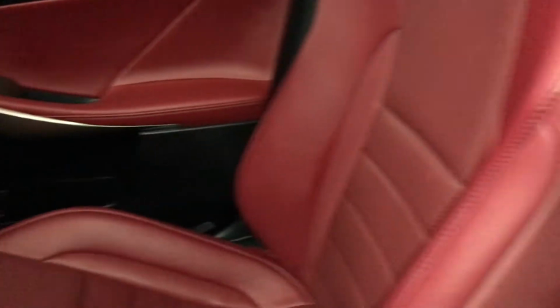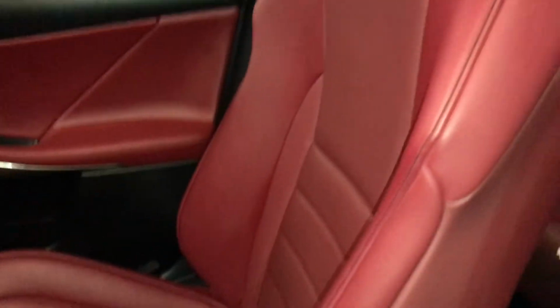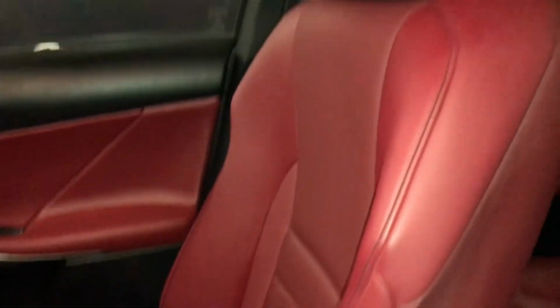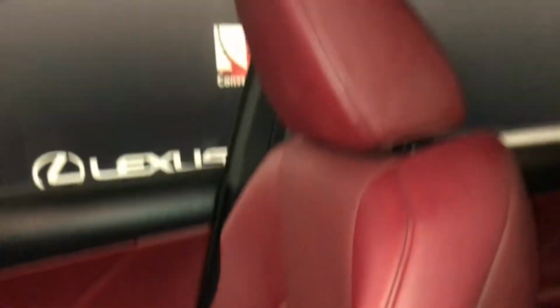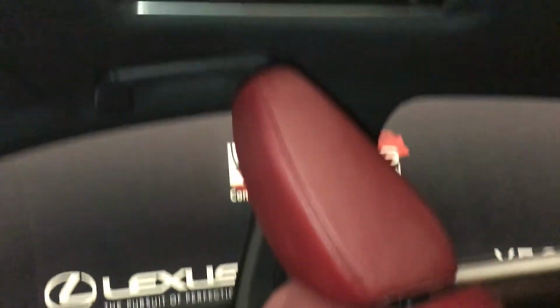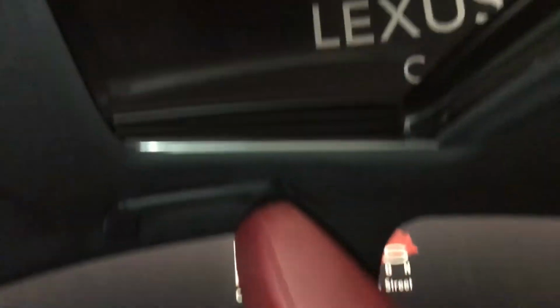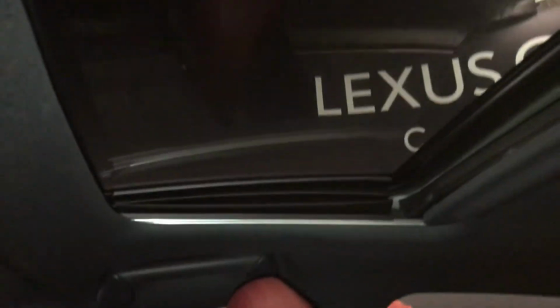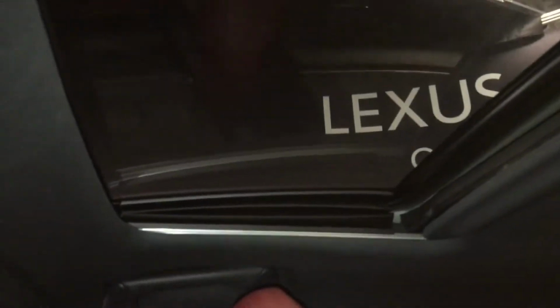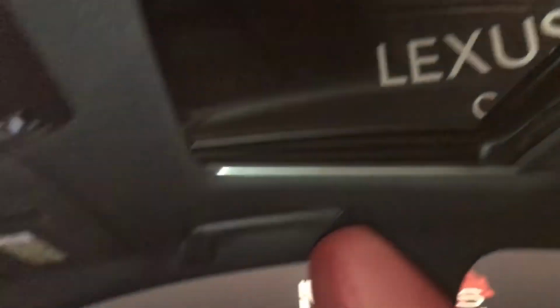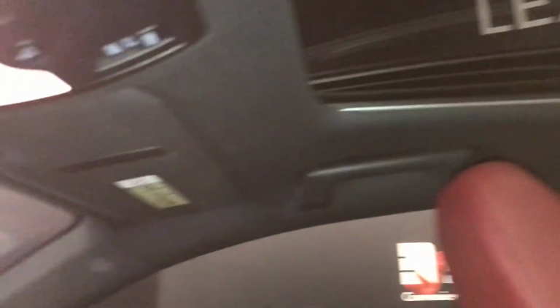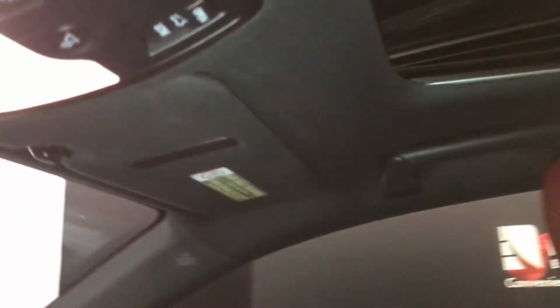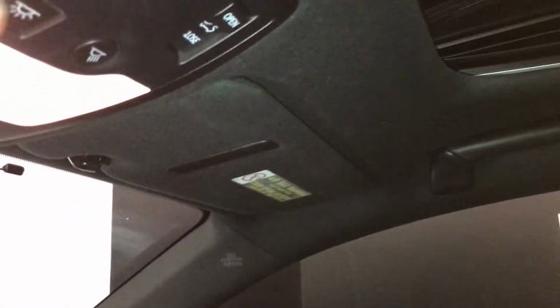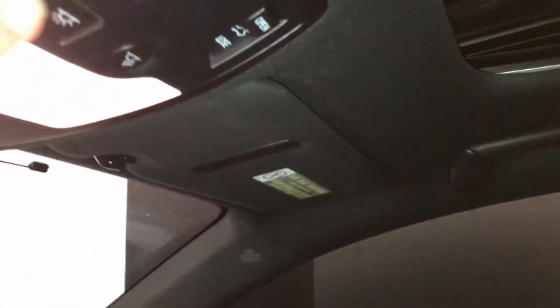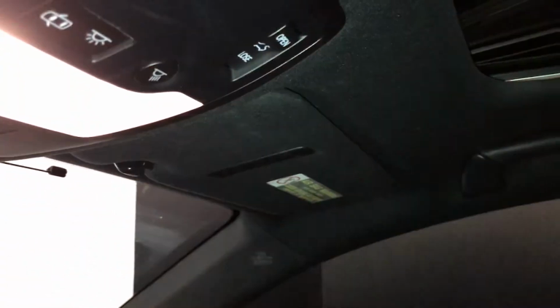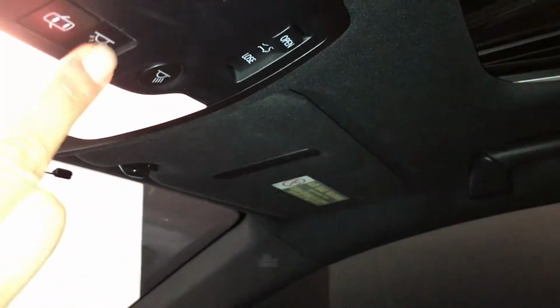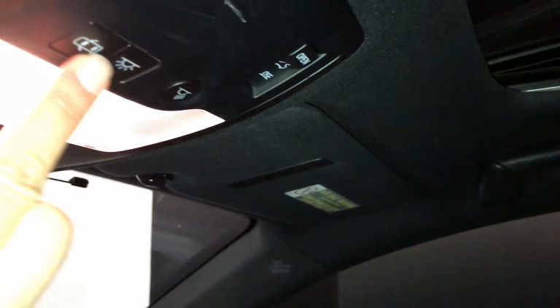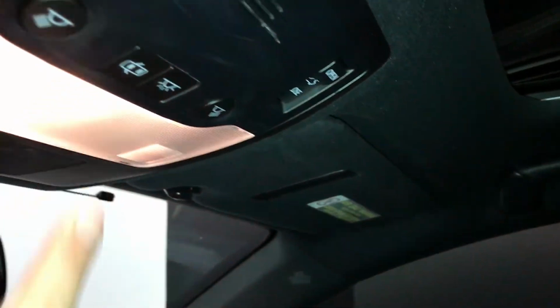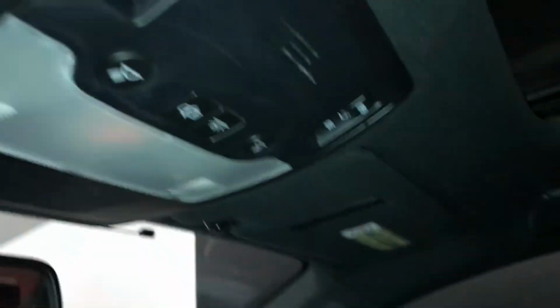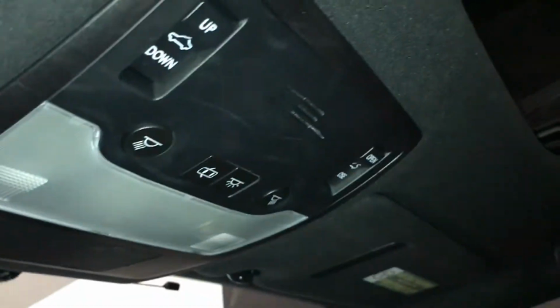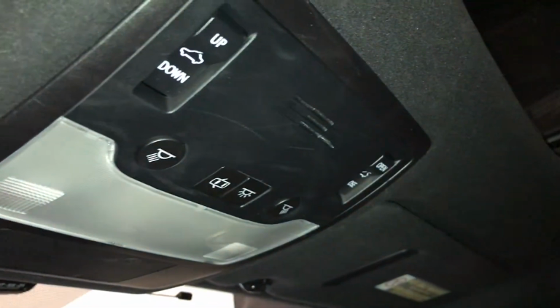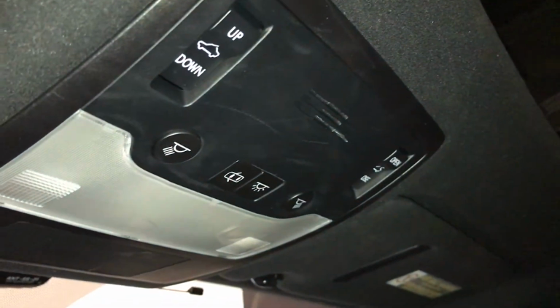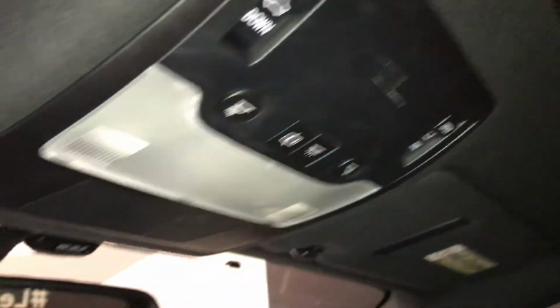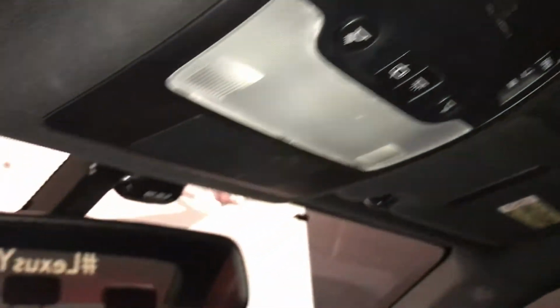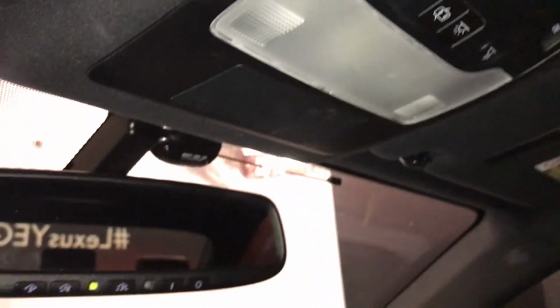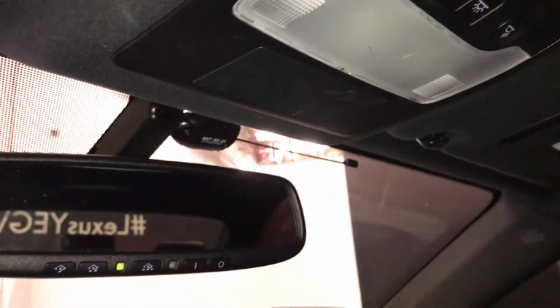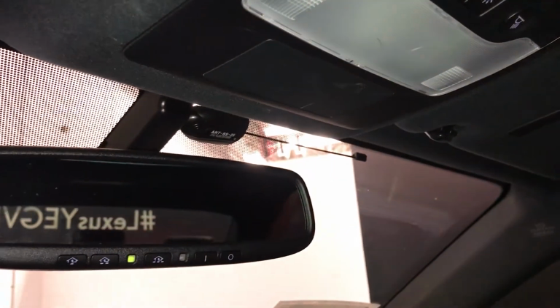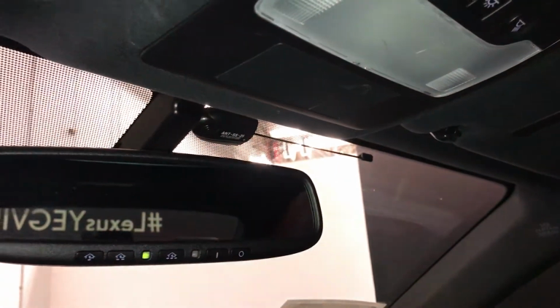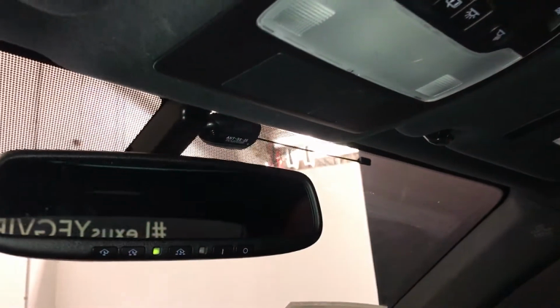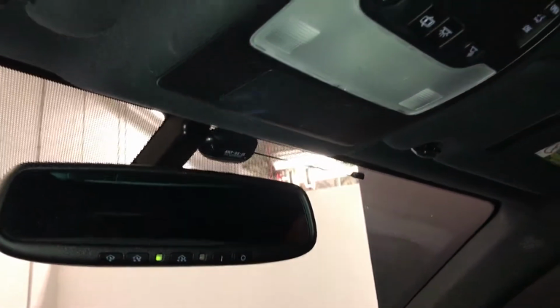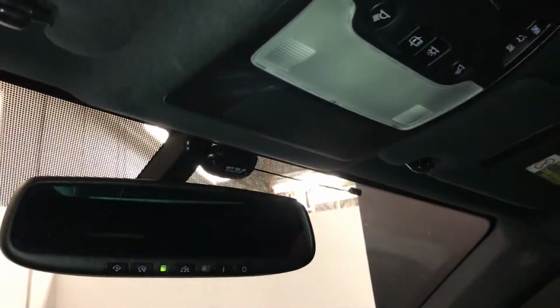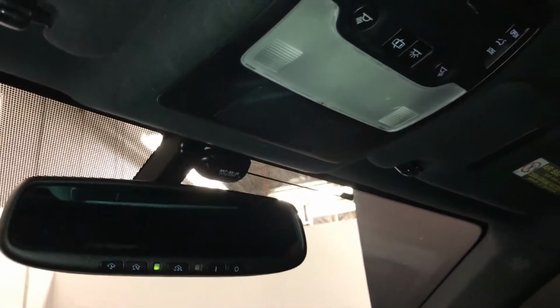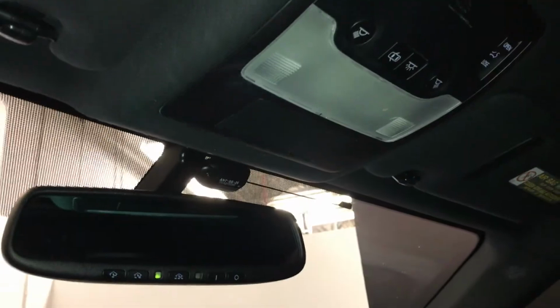Power tilt and sliding sunroof with a sun shade. Overhead controls with lighting. Auto-dimming rear view mirror with three integrated garage door openers.